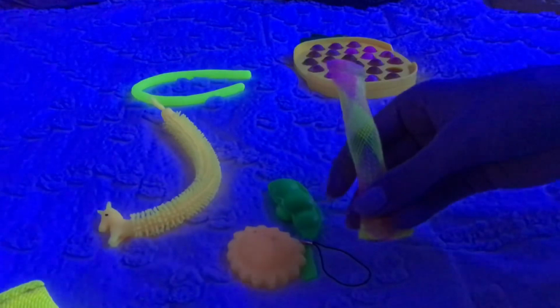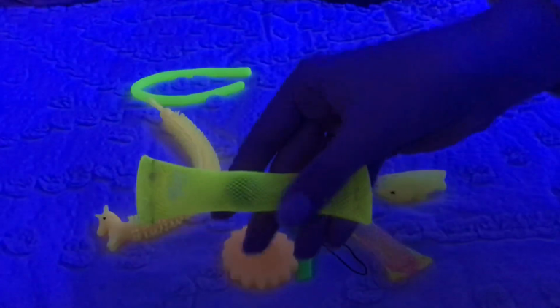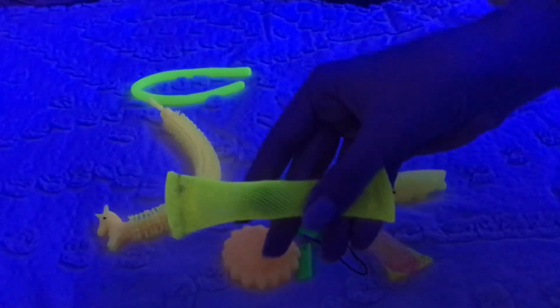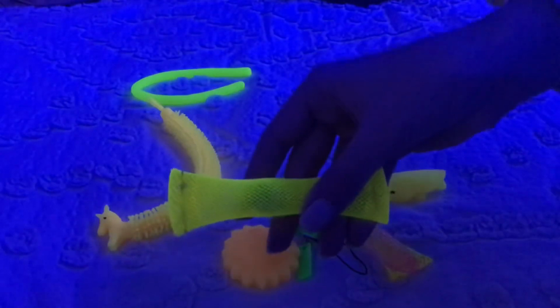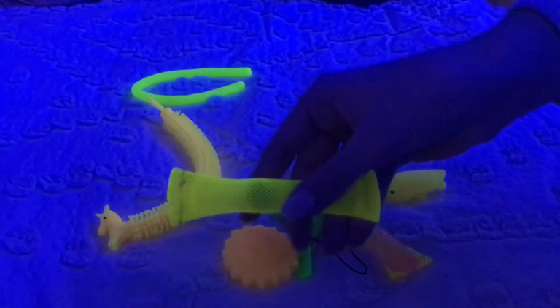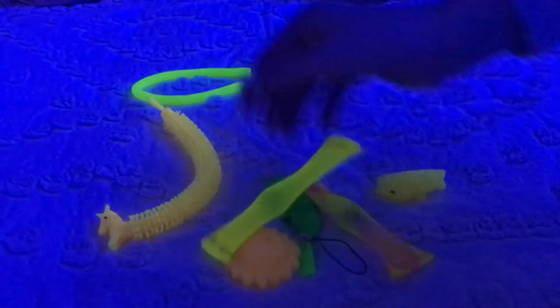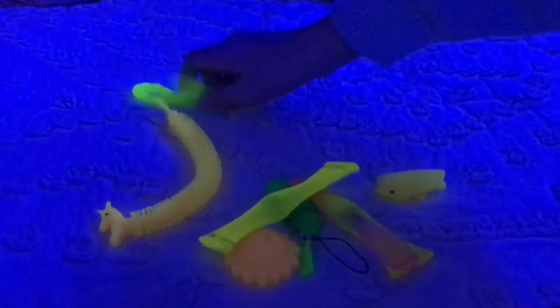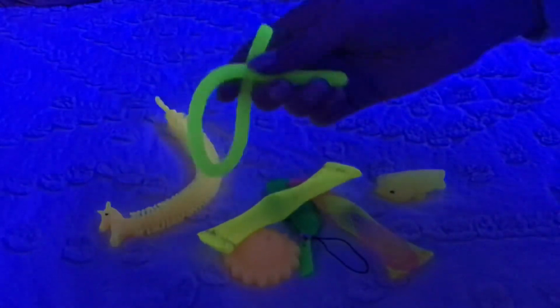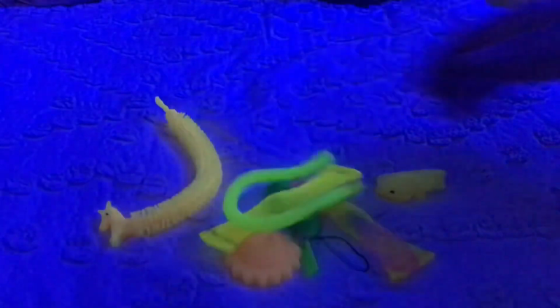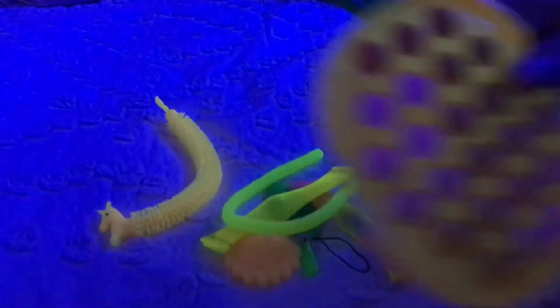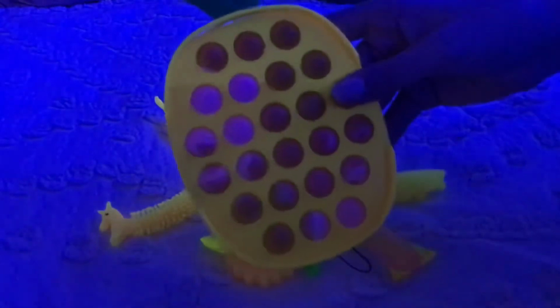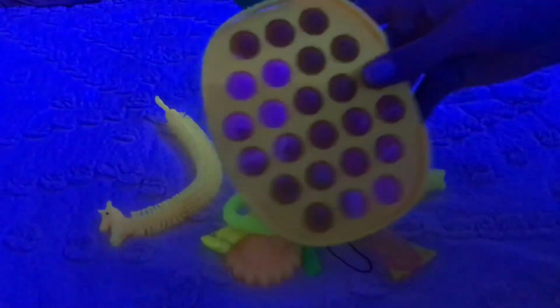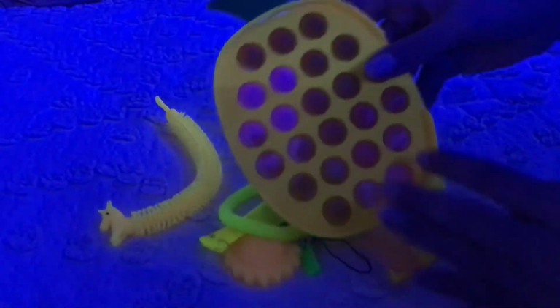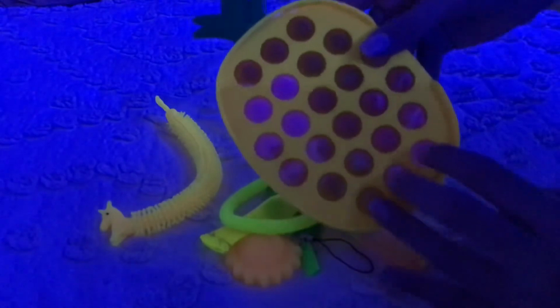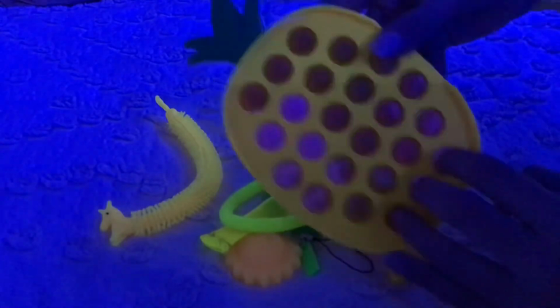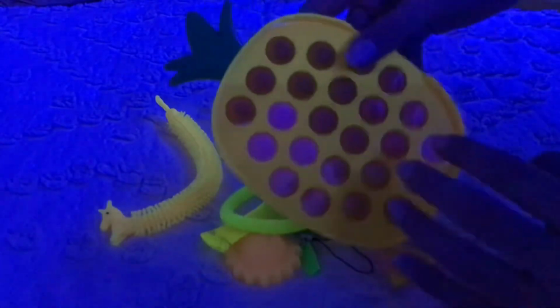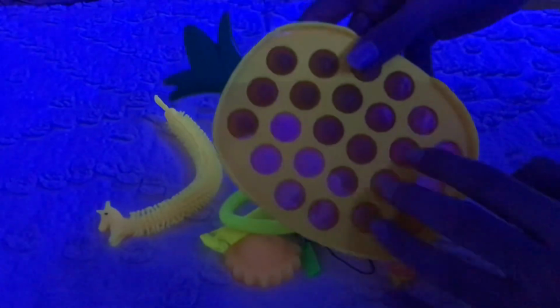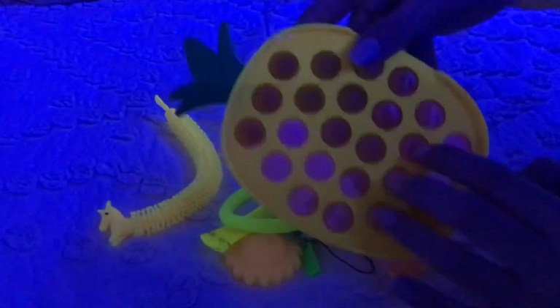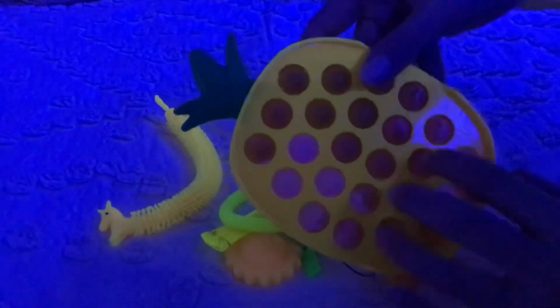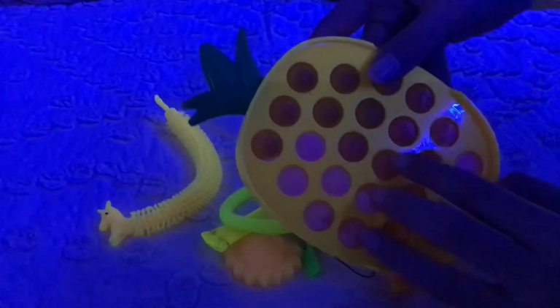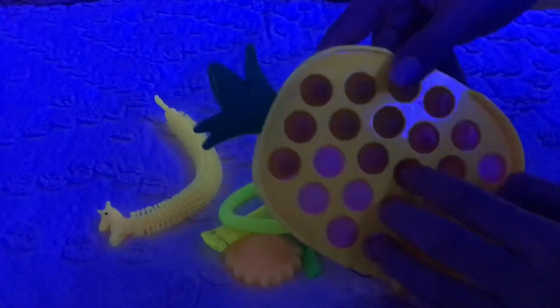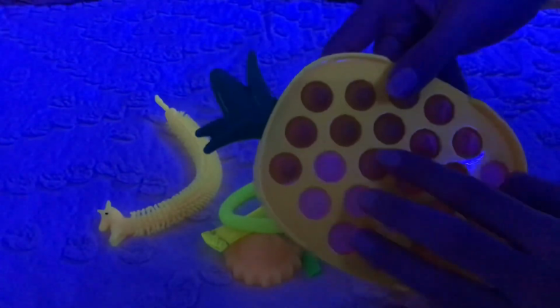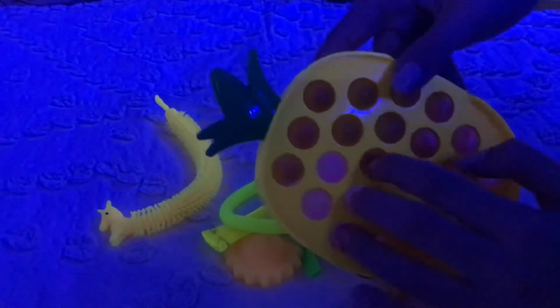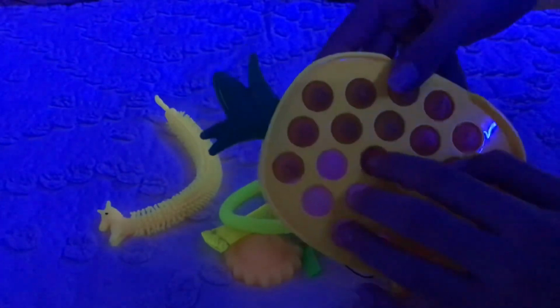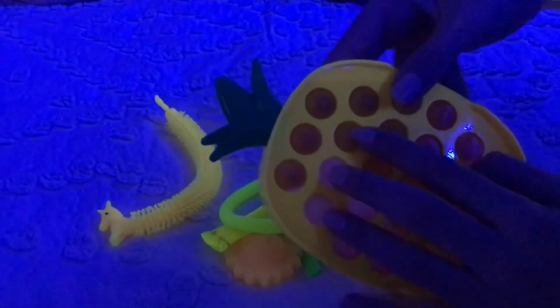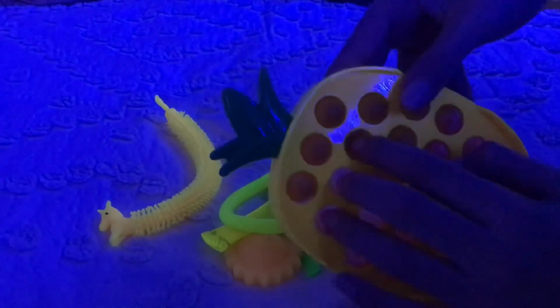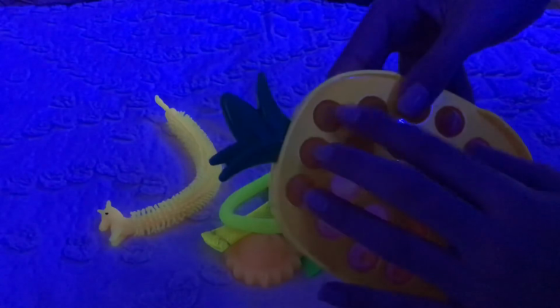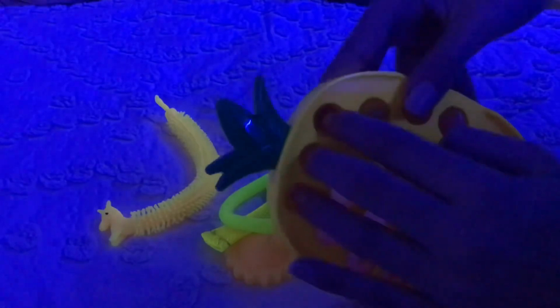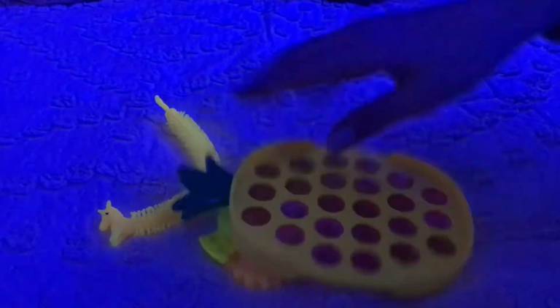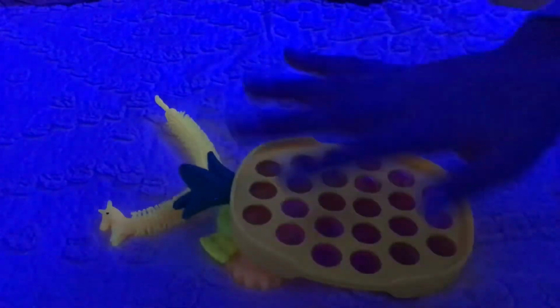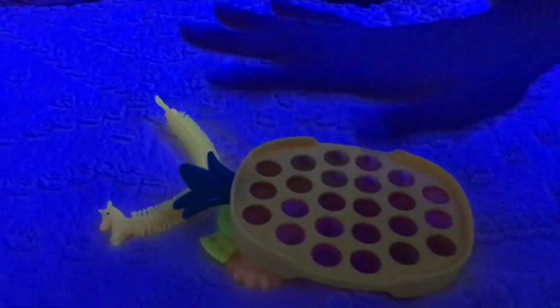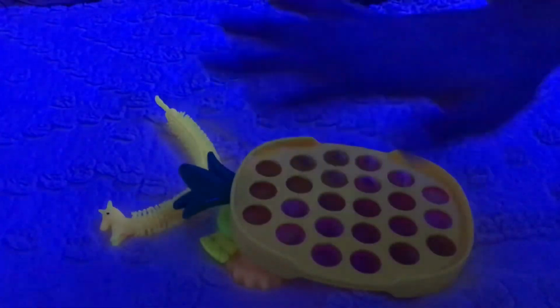I think it works best with the yellow marble mesh, yellow monkey noodle, and definitely the pineapple hard shell pop at best. If you have LED lights in your room and you have yellow fidgets, make sure you try this hack. Bye!